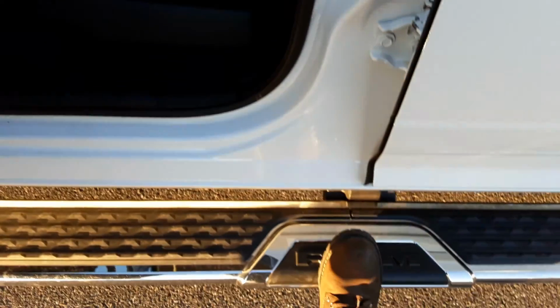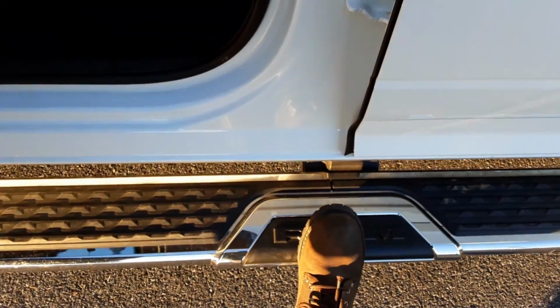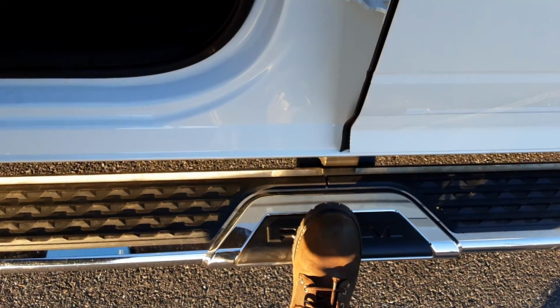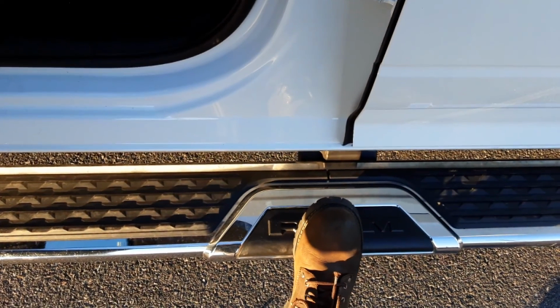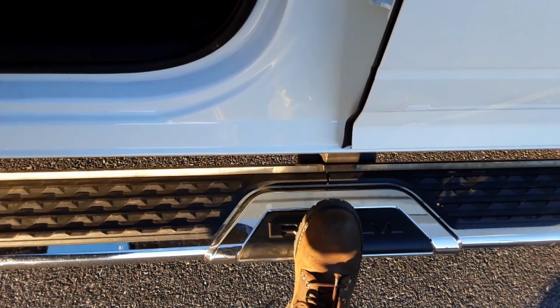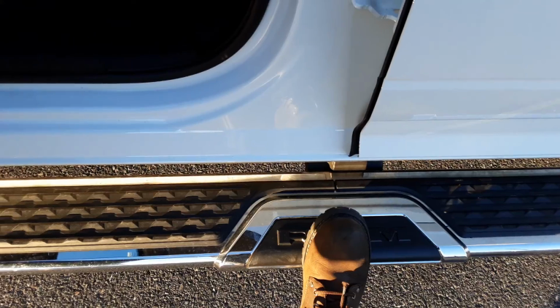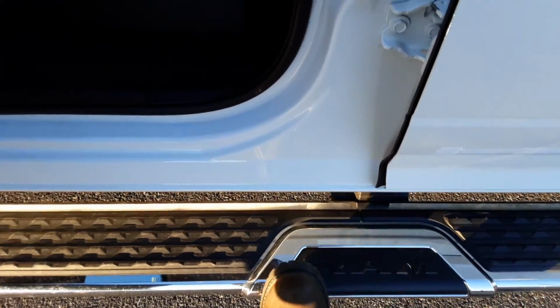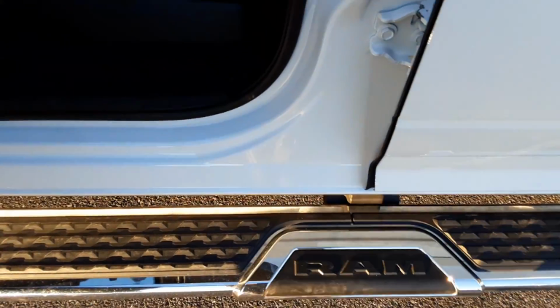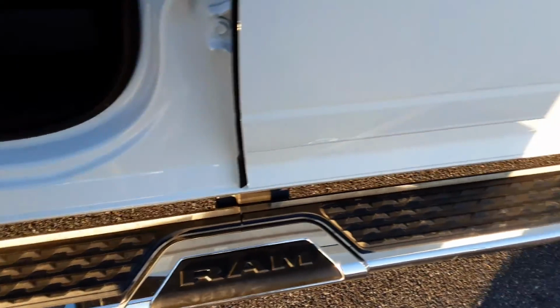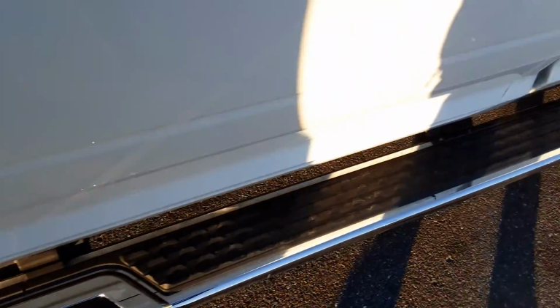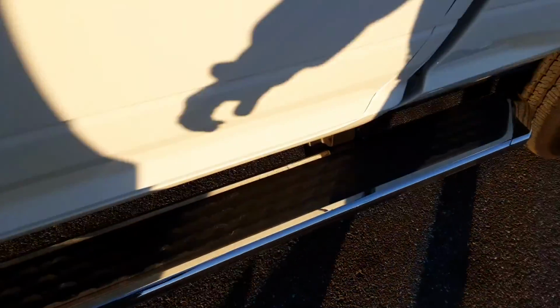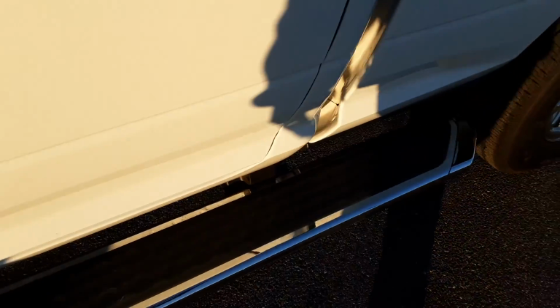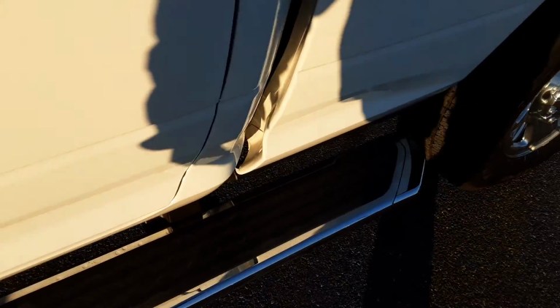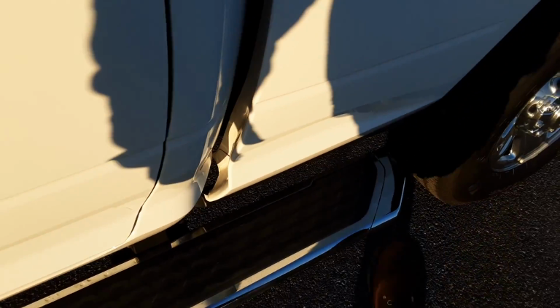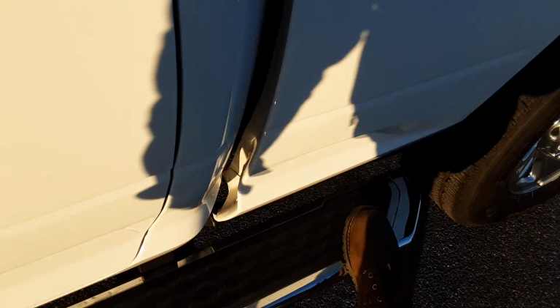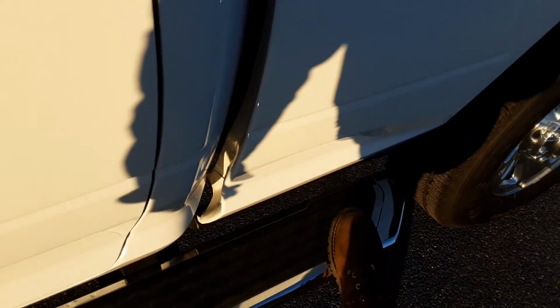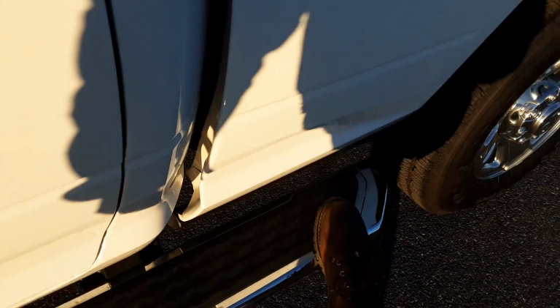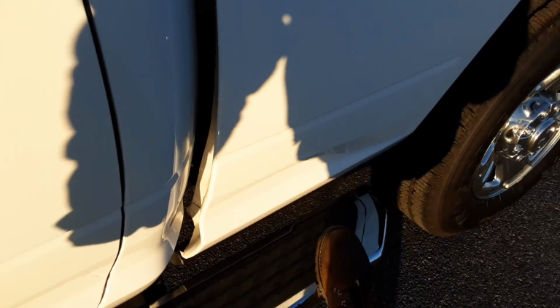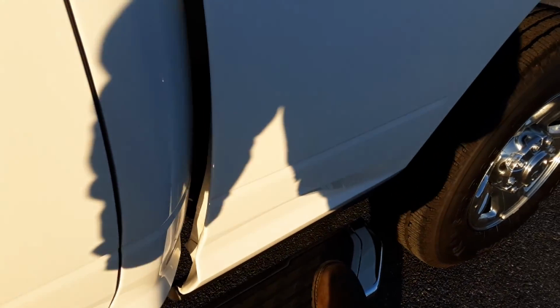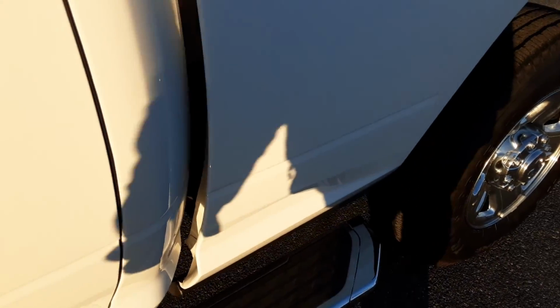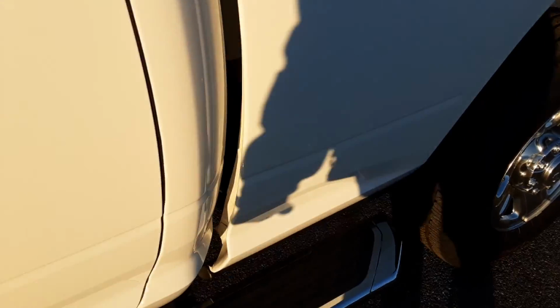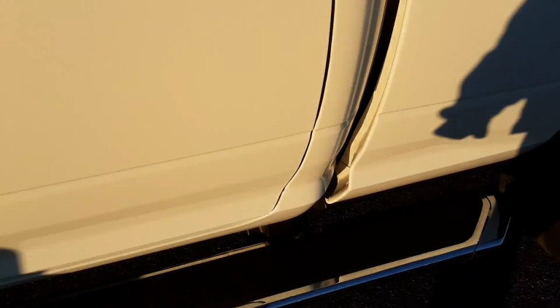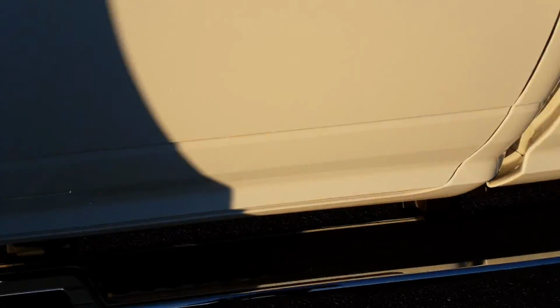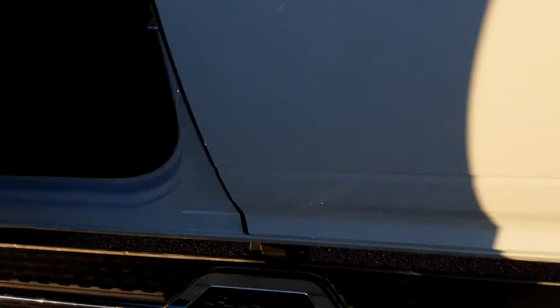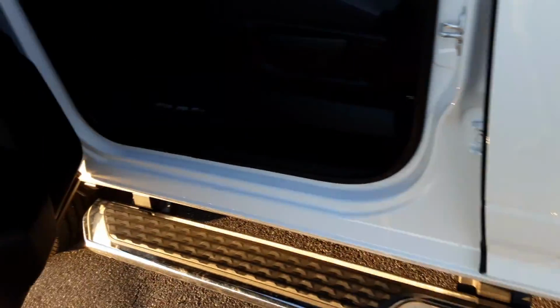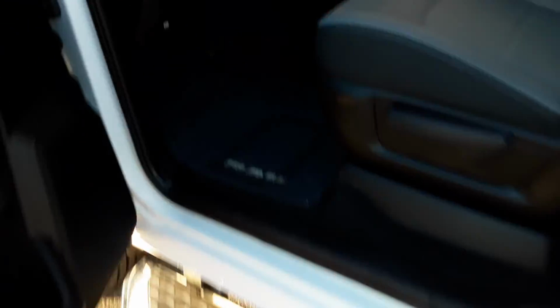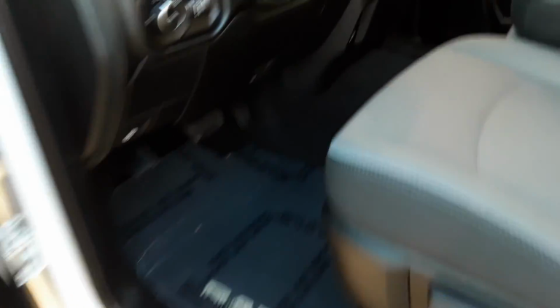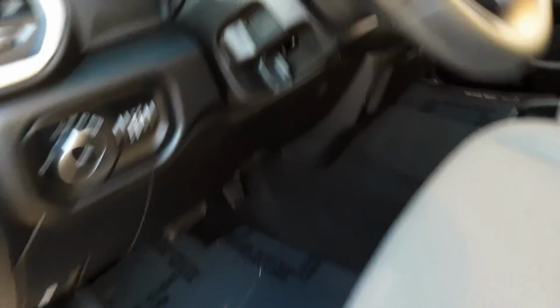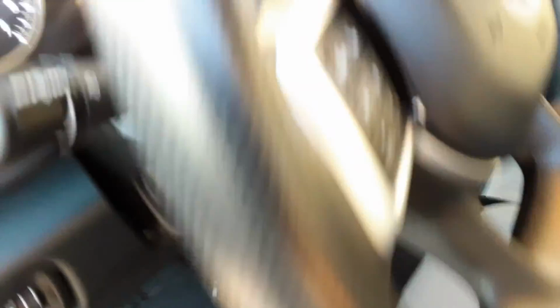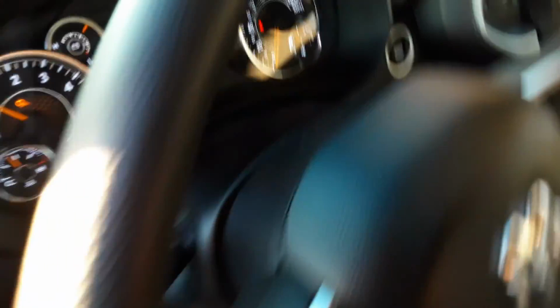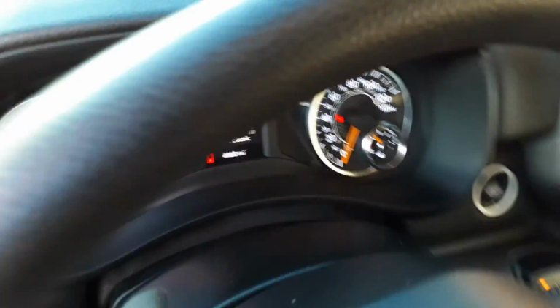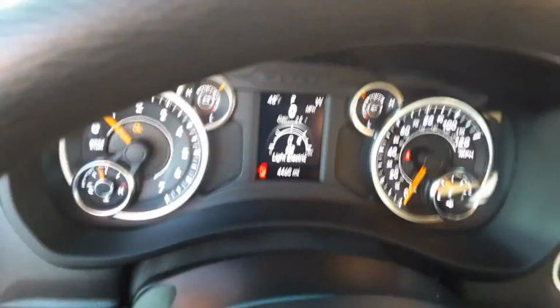Check out this nice running board. What's cool is this running board goes to the back of the bed, so you can jump up easily and tie down your cargo or whatever you want to do.